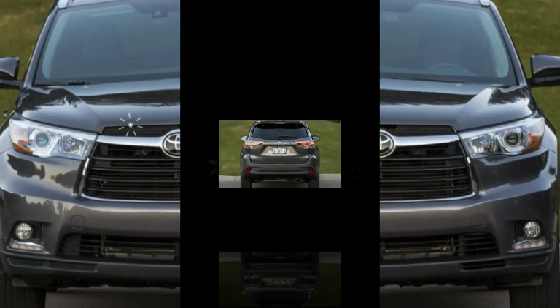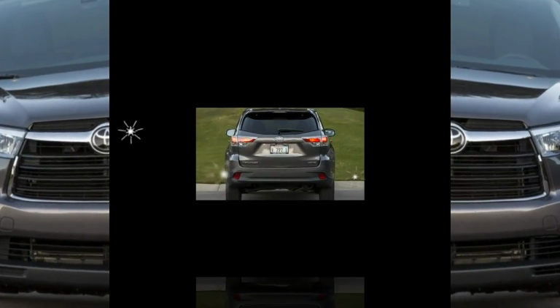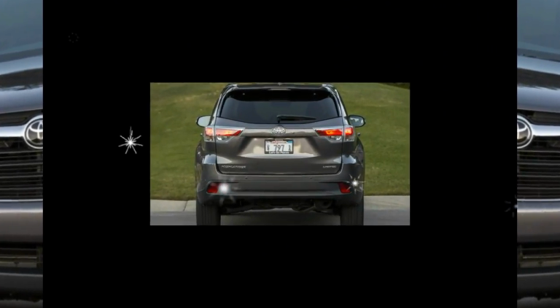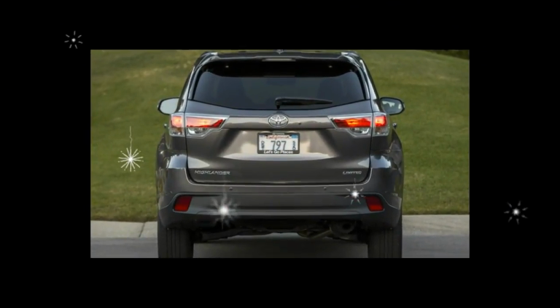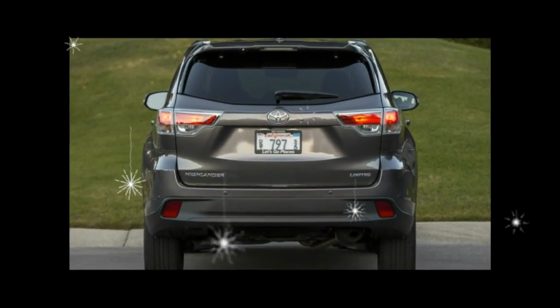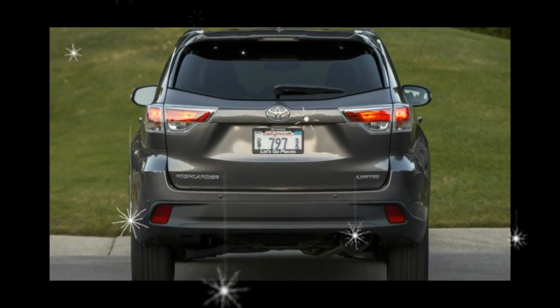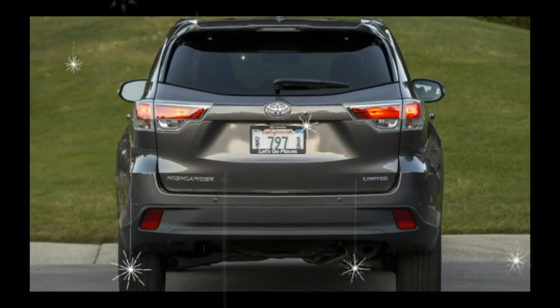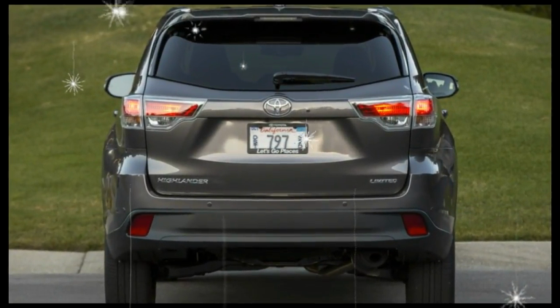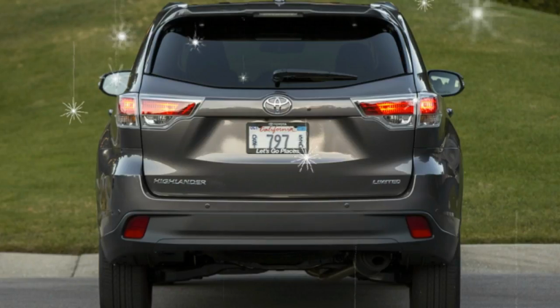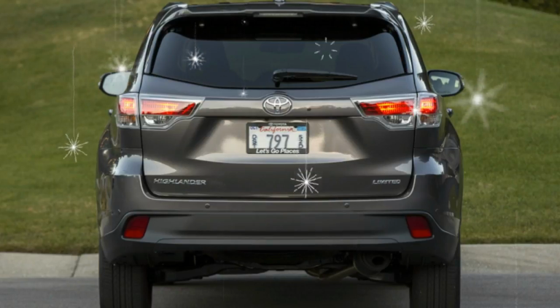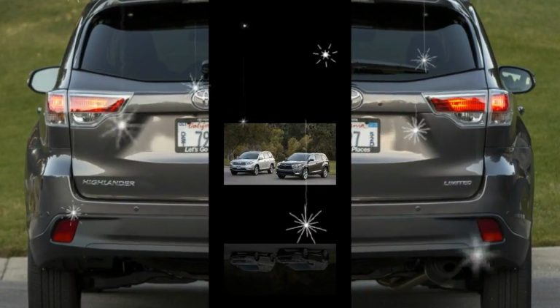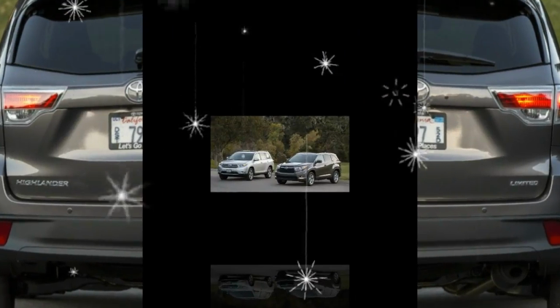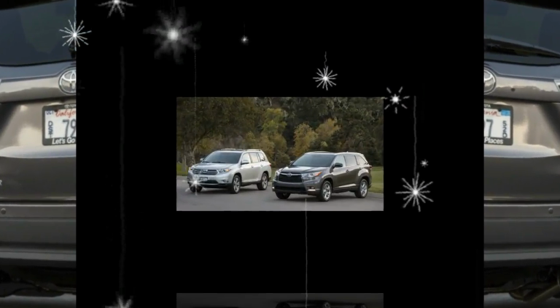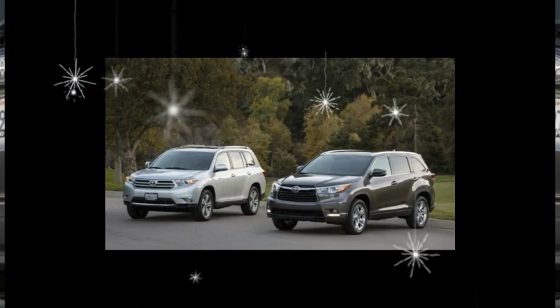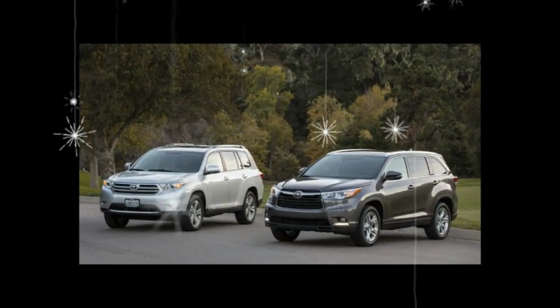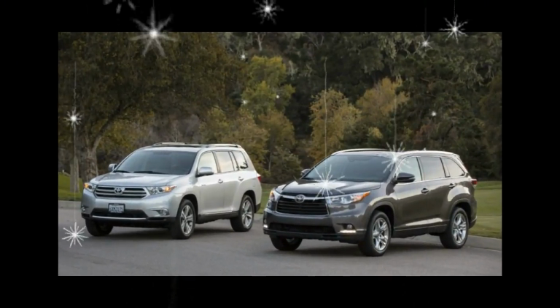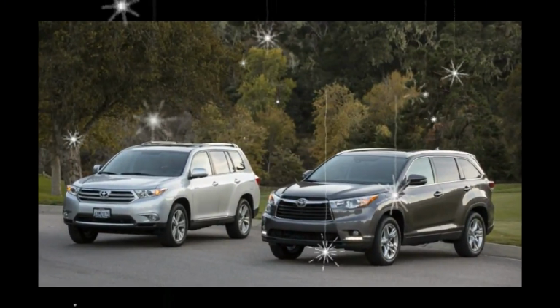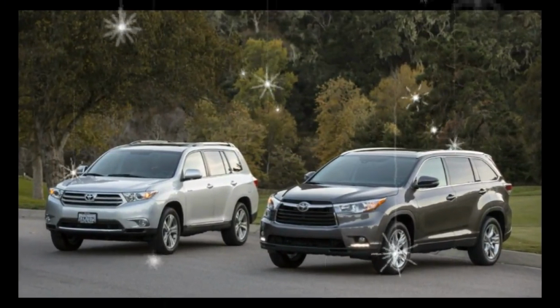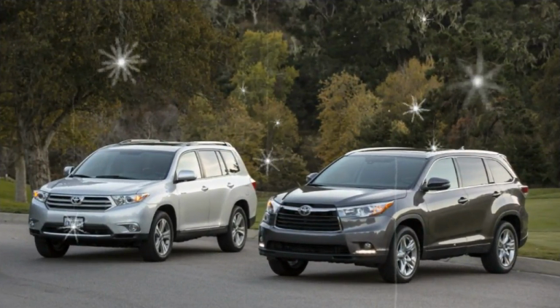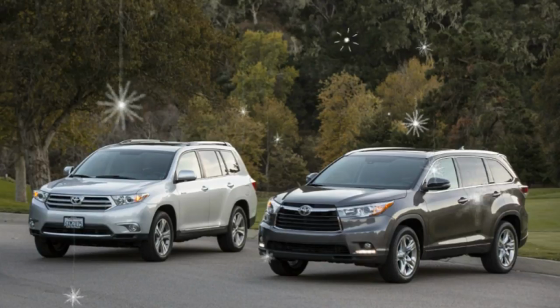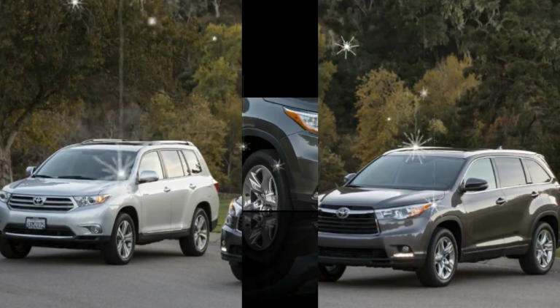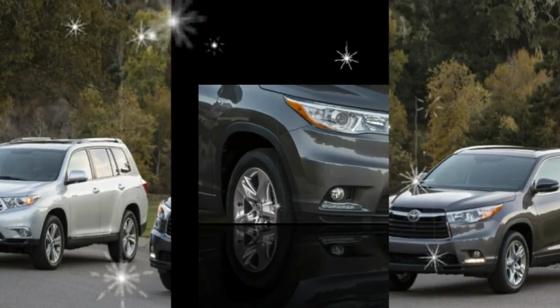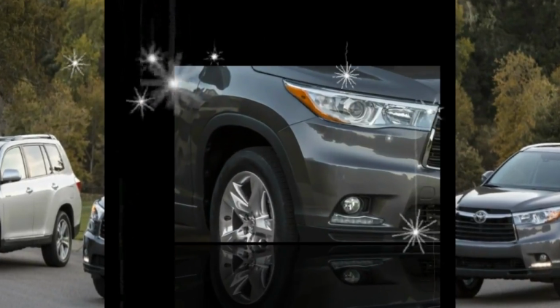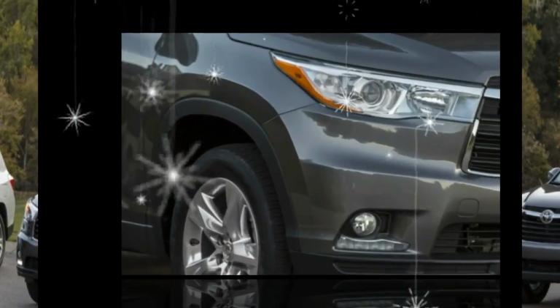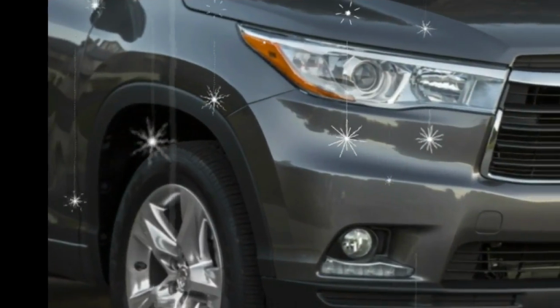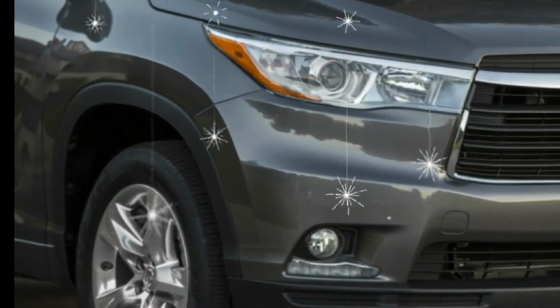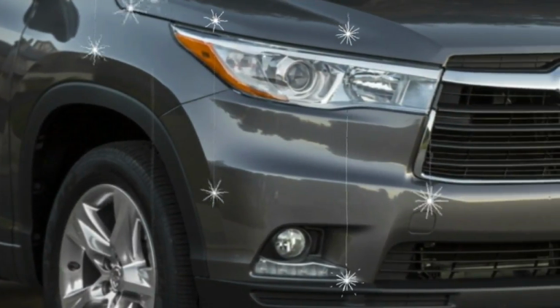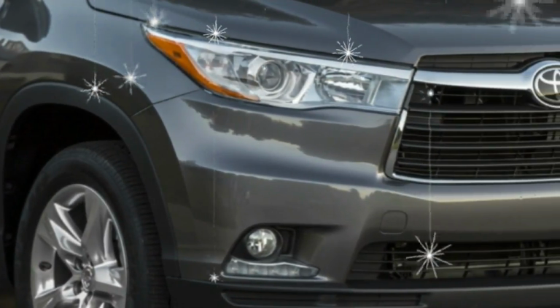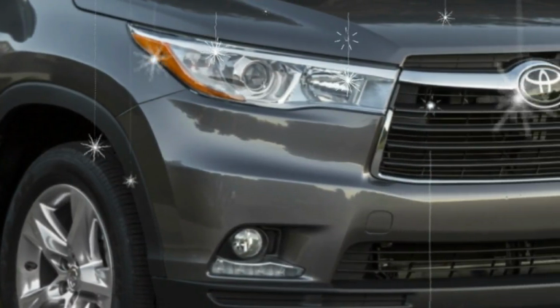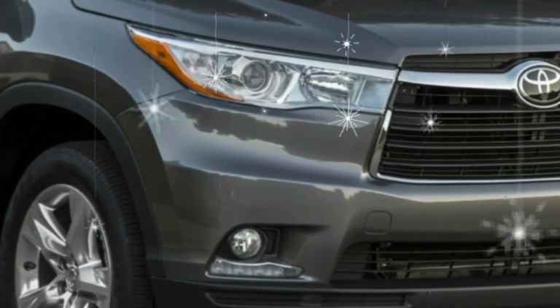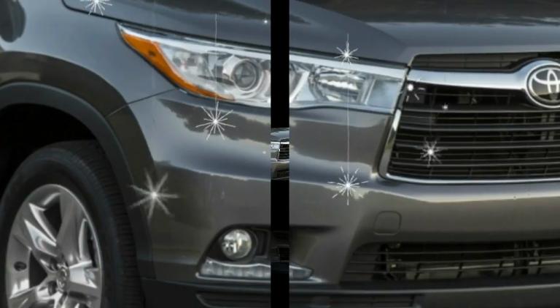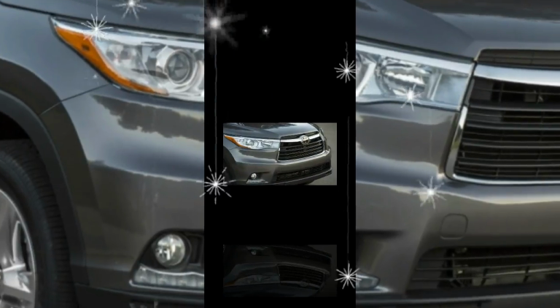Four new USB ports join the infotainment party, bumping the total number of ports to five. The gas-powered Highlander gains a sporty-looking SE model, and the Highlander Hybrid is now offered in entry-level and mid-range XLE trims.